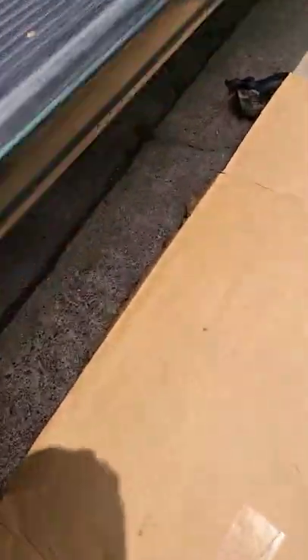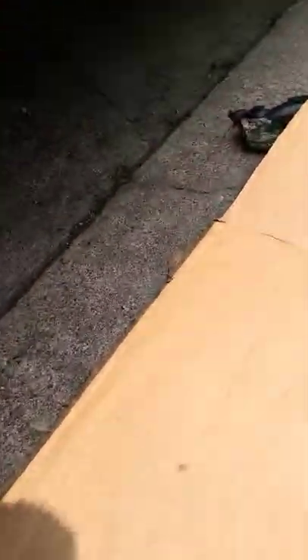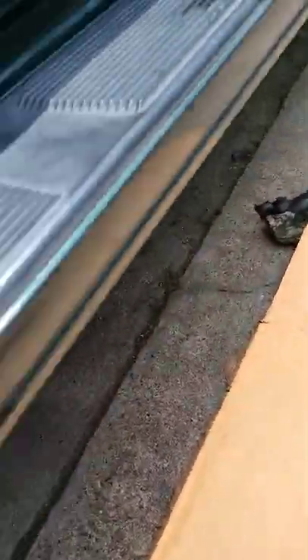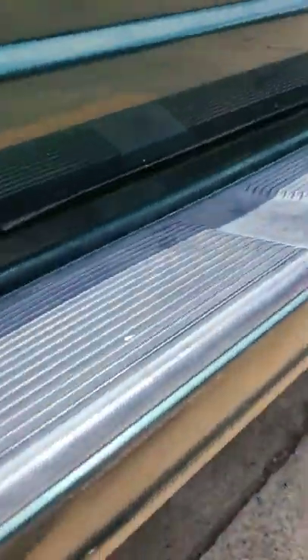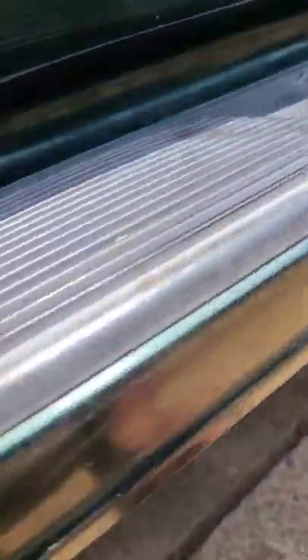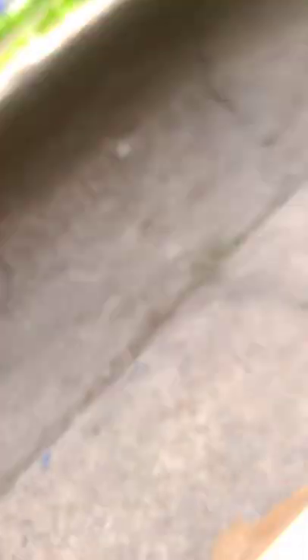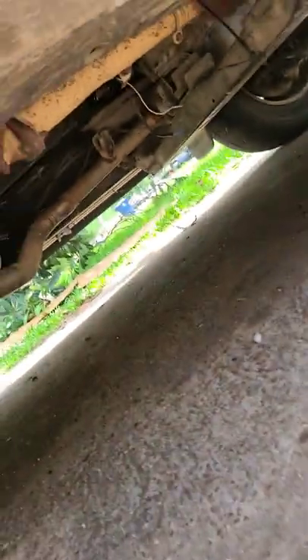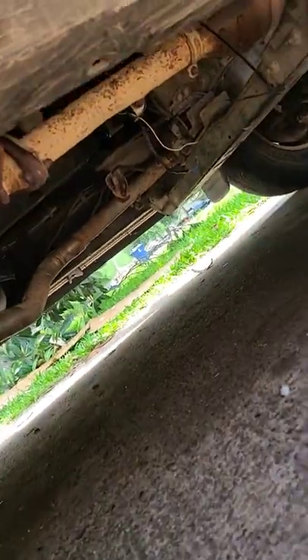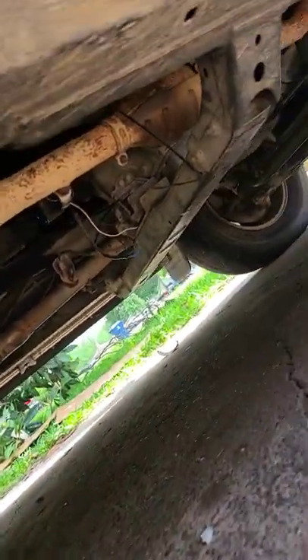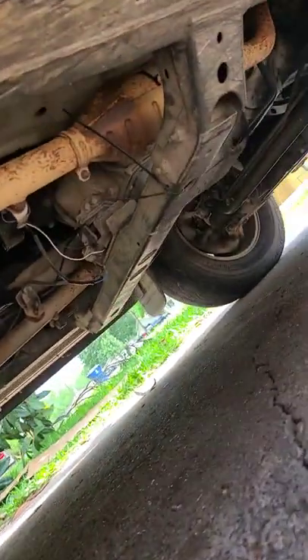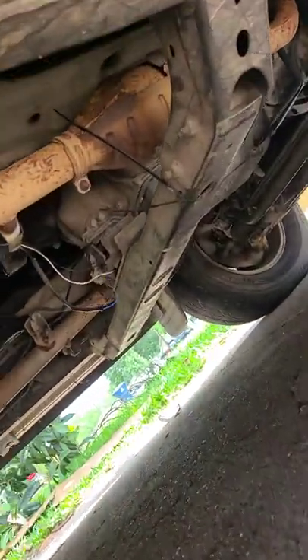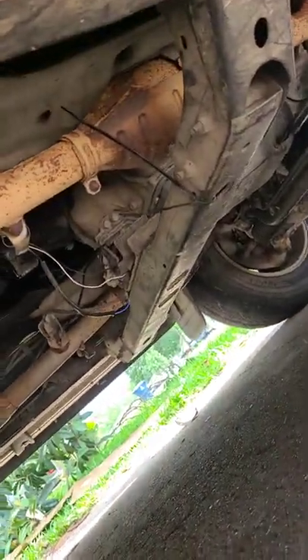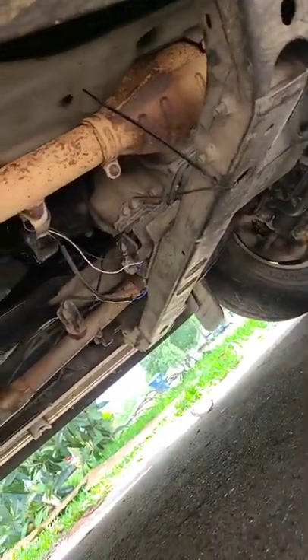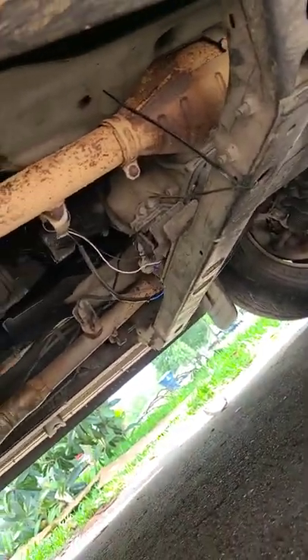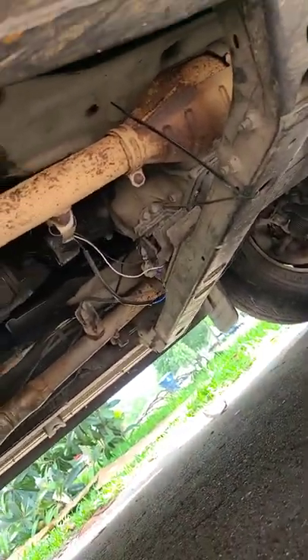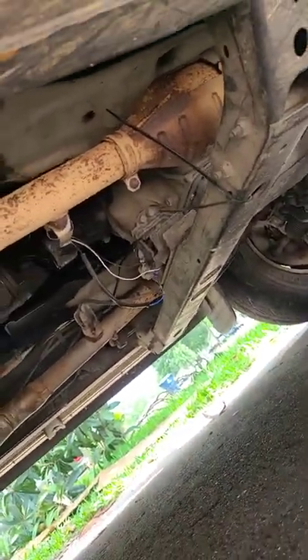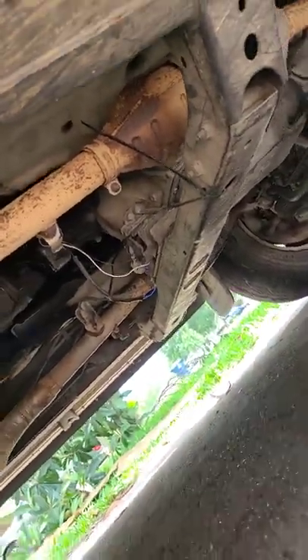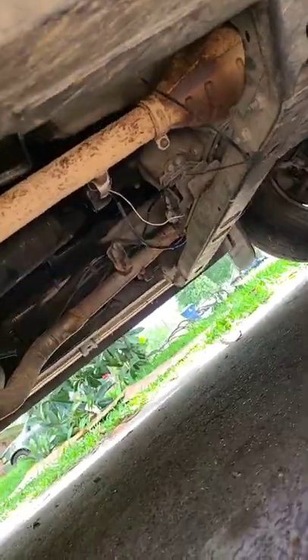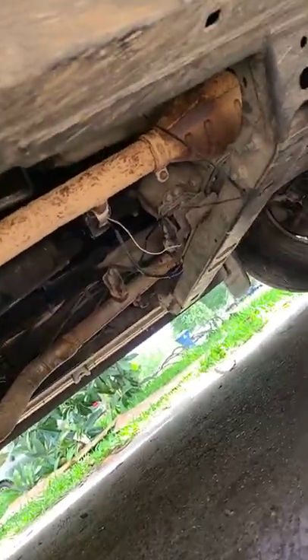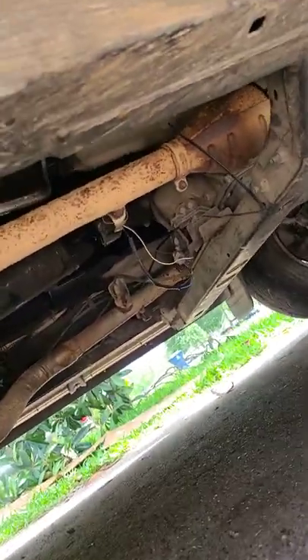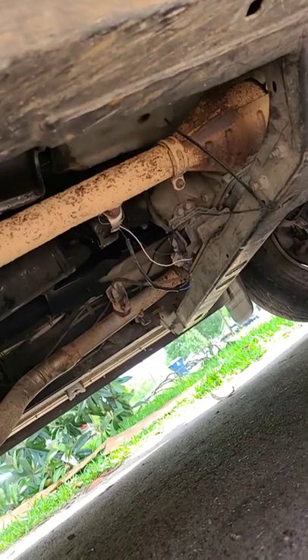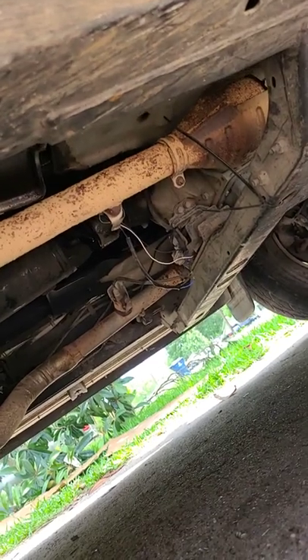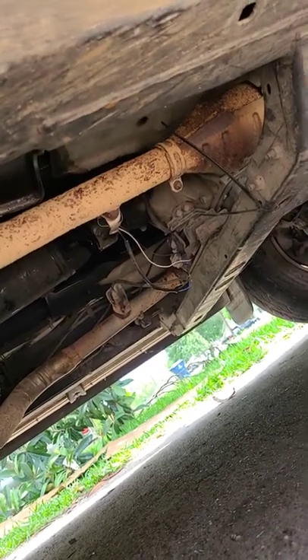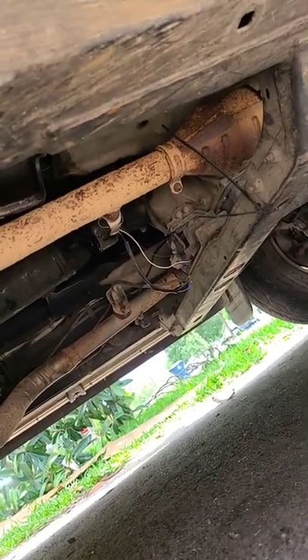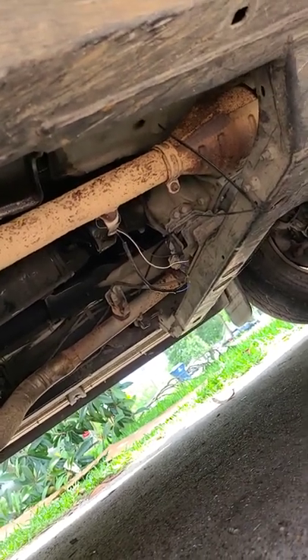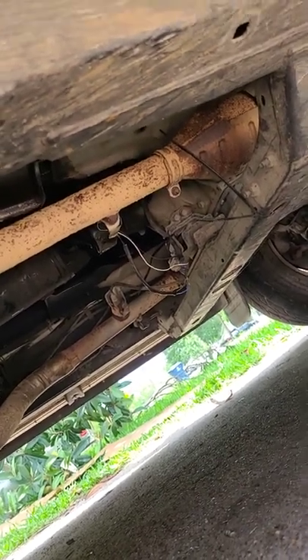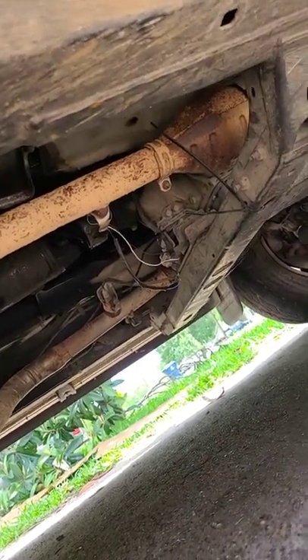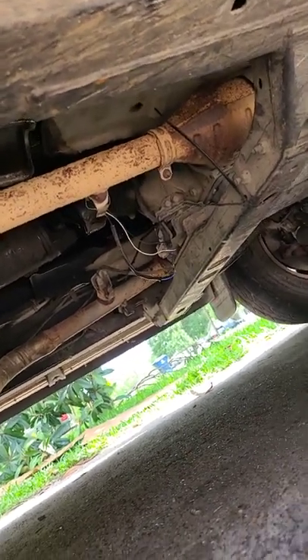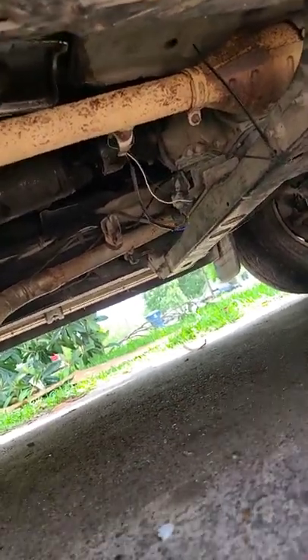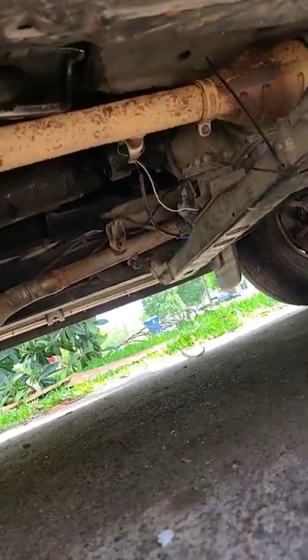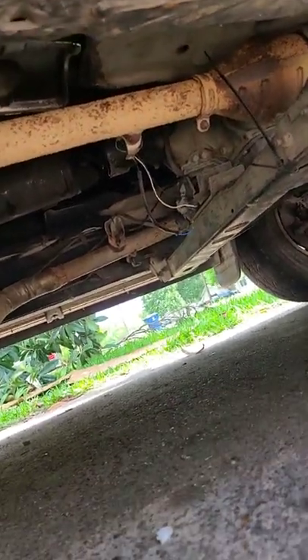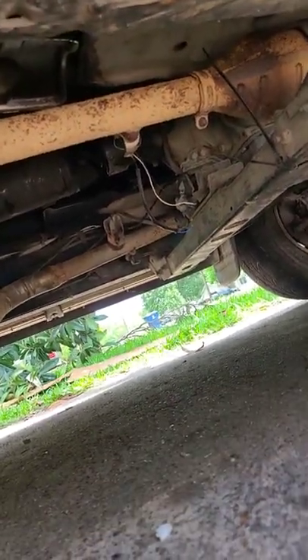So when I looked under my car, because I know it's an O2 sensor issue, as you can see, my O2 sensor wires were ripped out. So I fixed it, and ever since I fixed that issue, it's been golden.